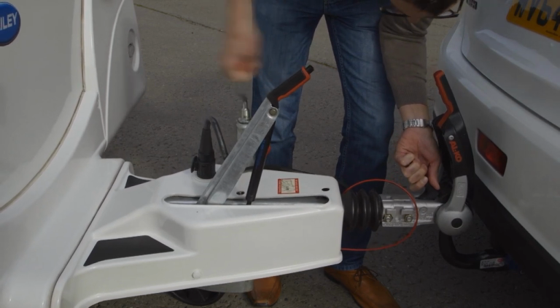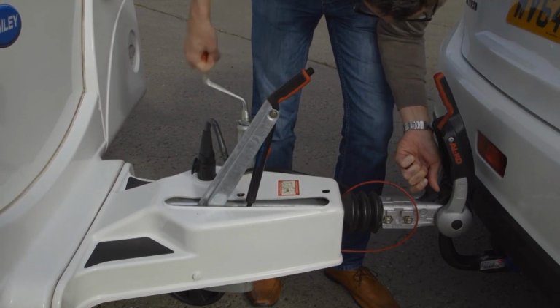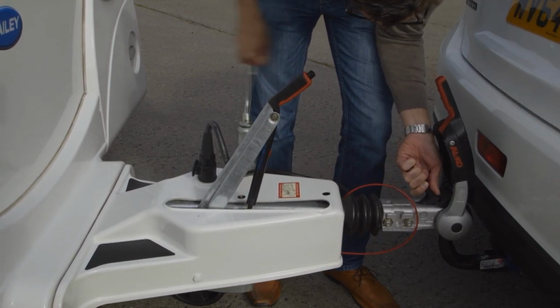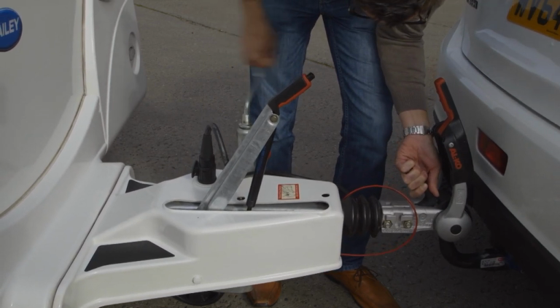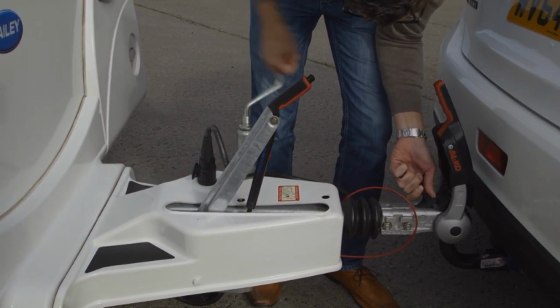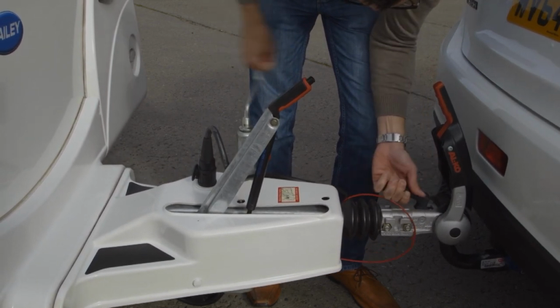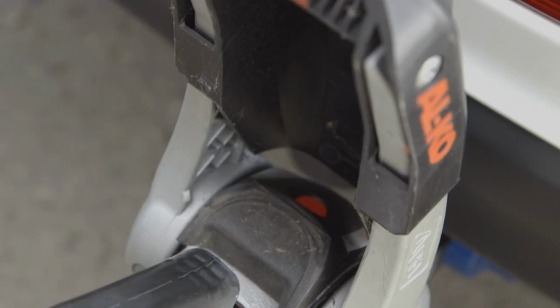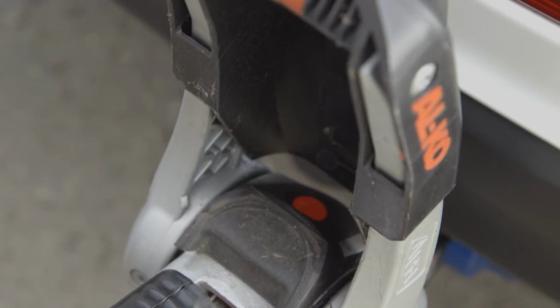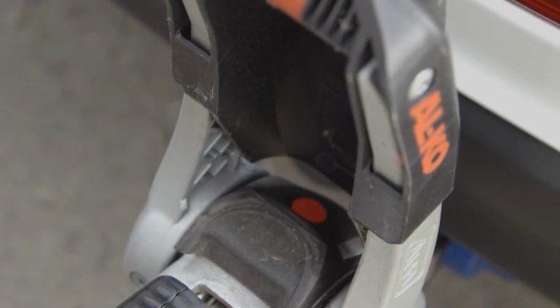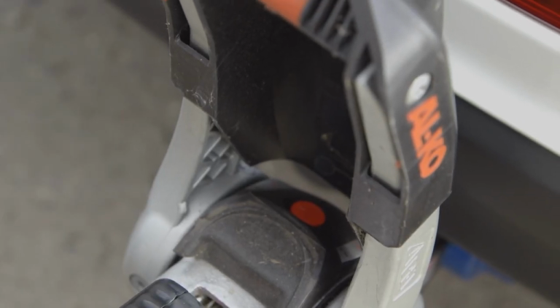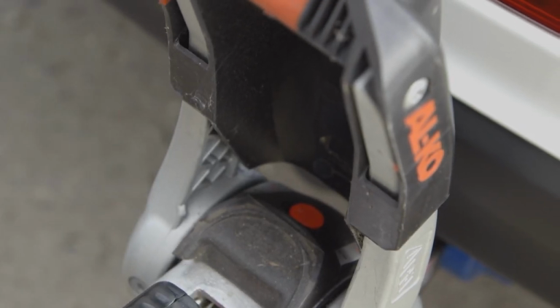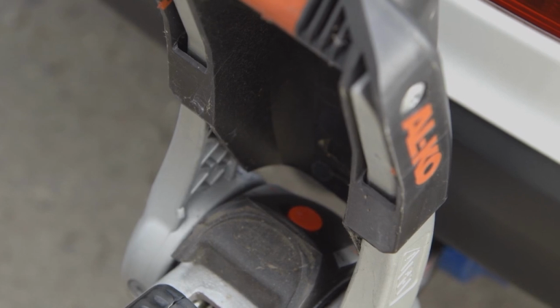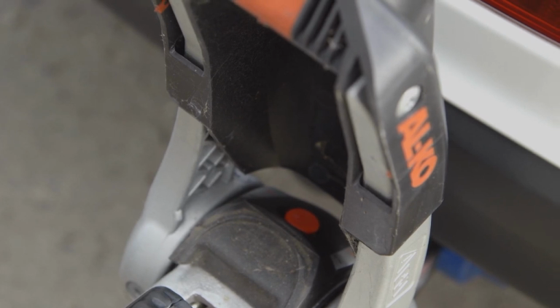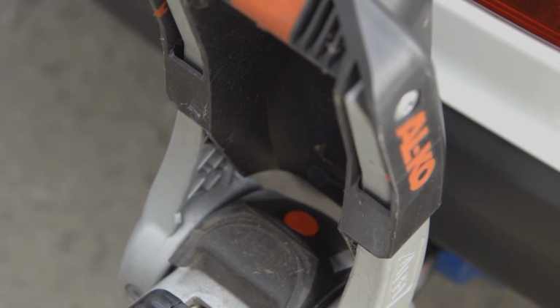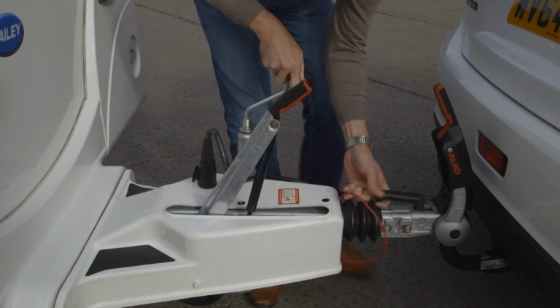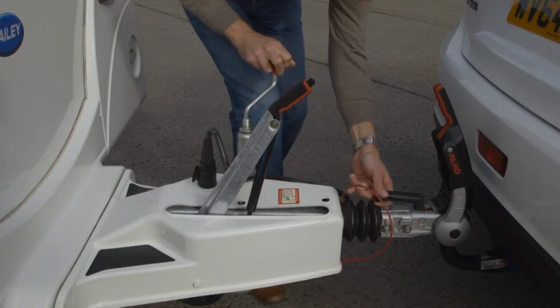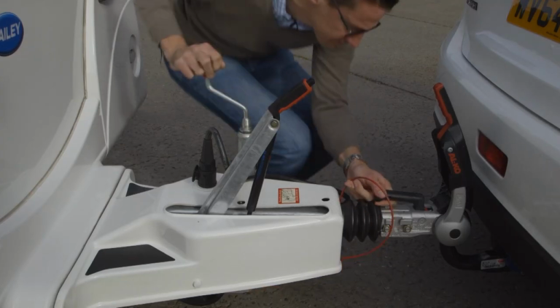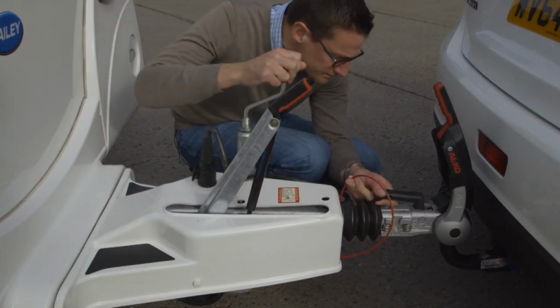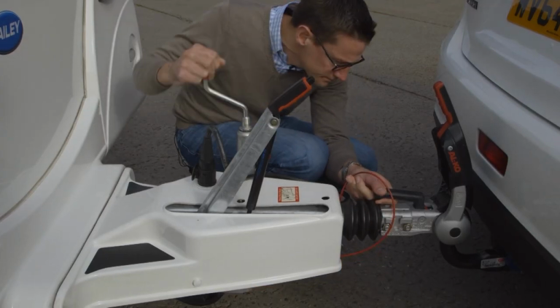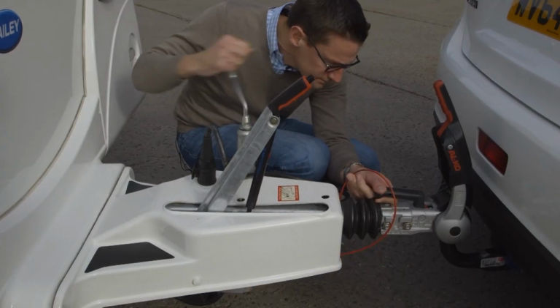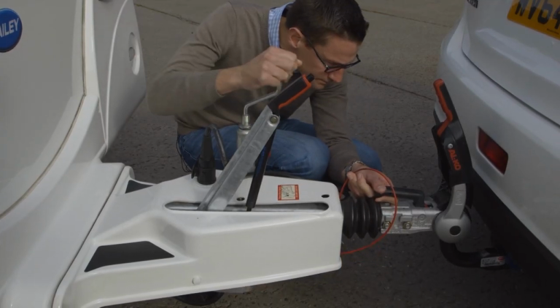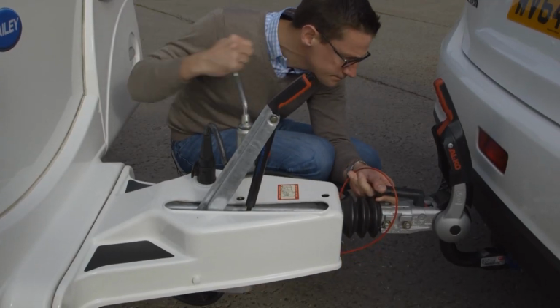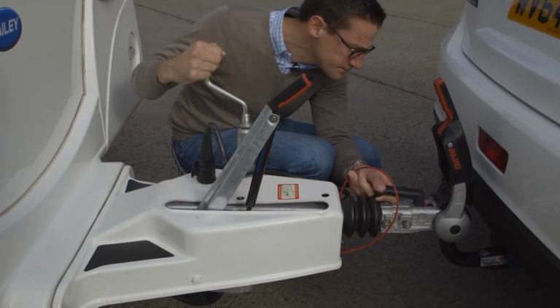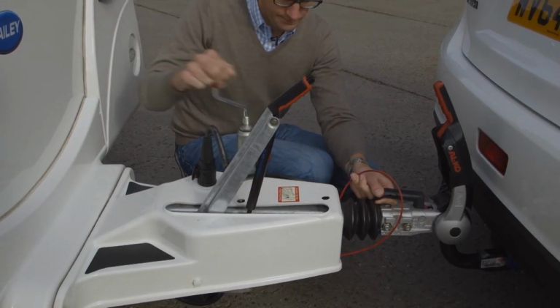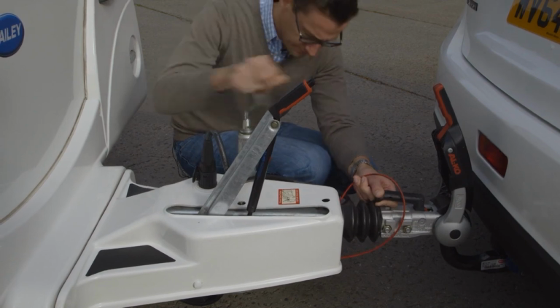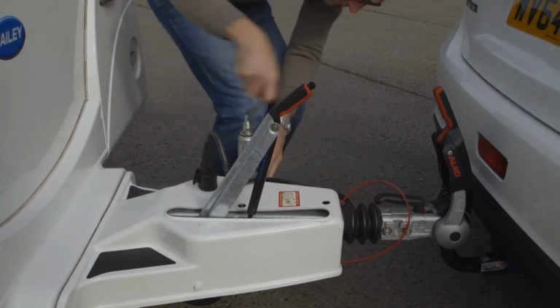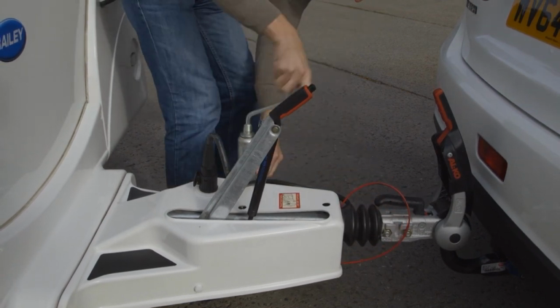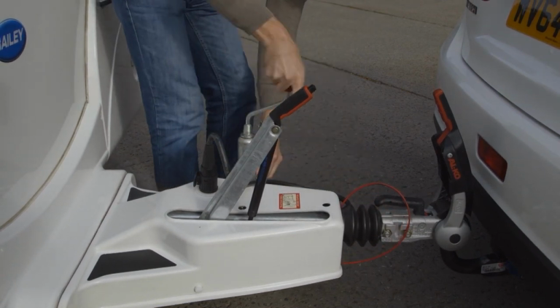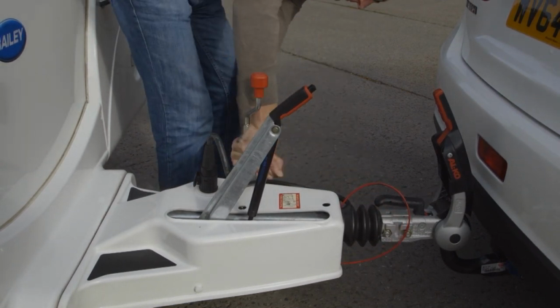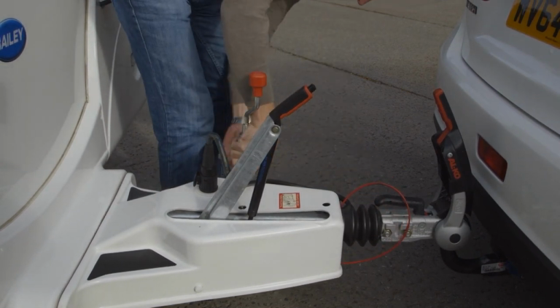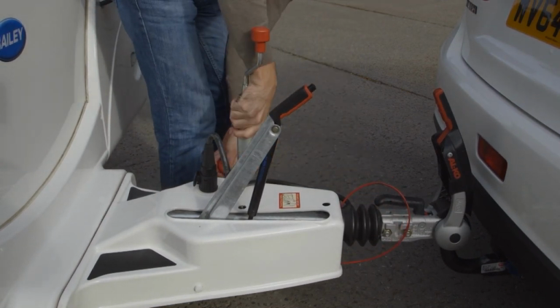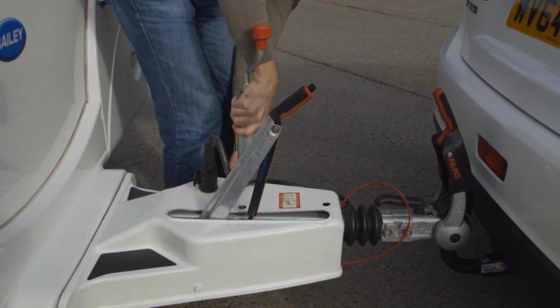Different hitches behave in different ways, but you can expect the handle to snap down and an indicator to show green. Double check by winding the hitch back up a centimetre or two. Then wind the jockey wheel all the way up and stow it securely.